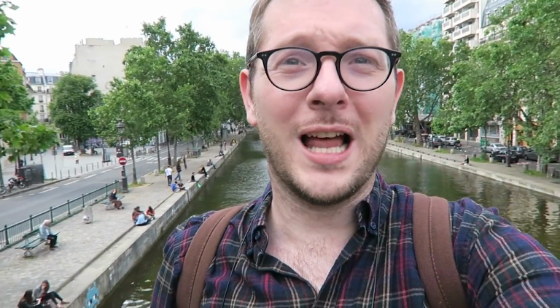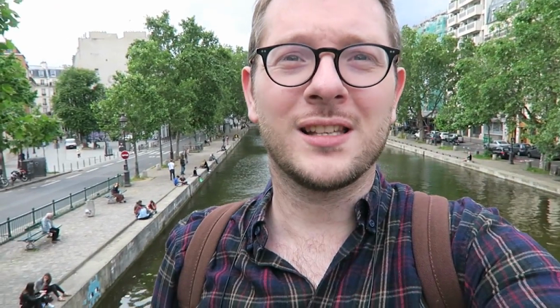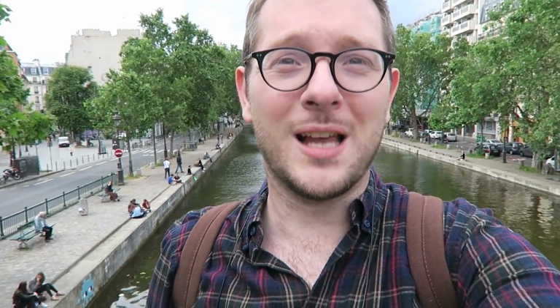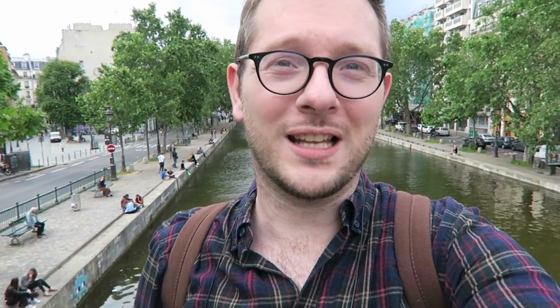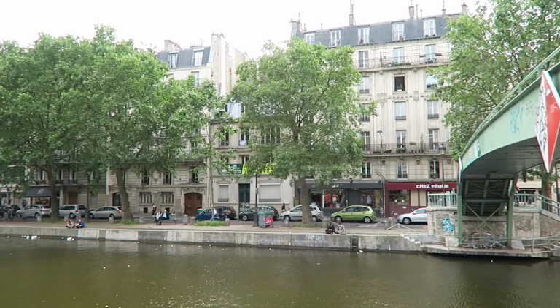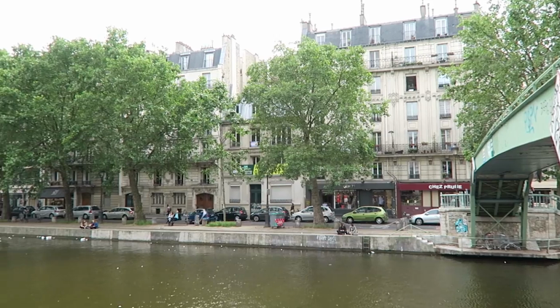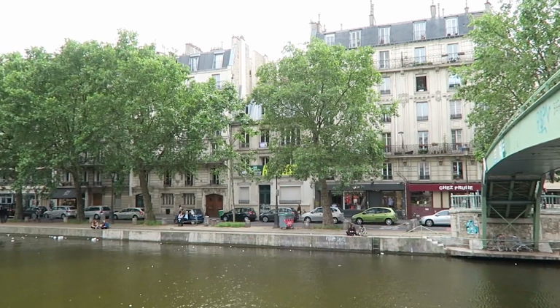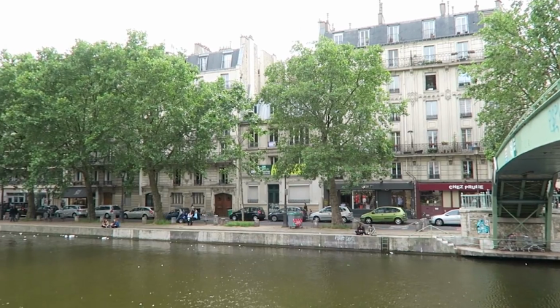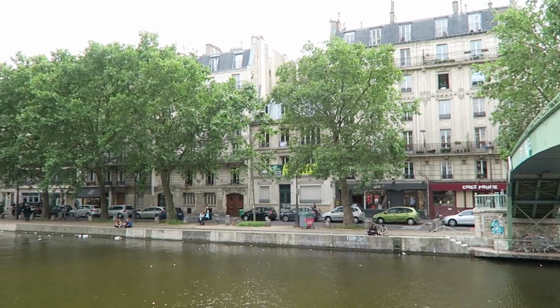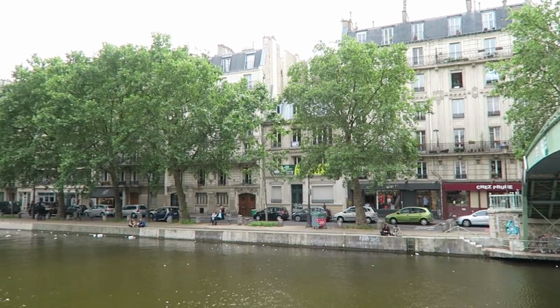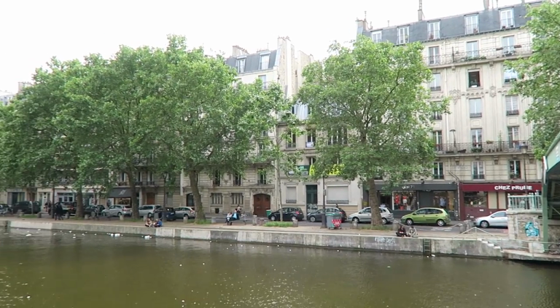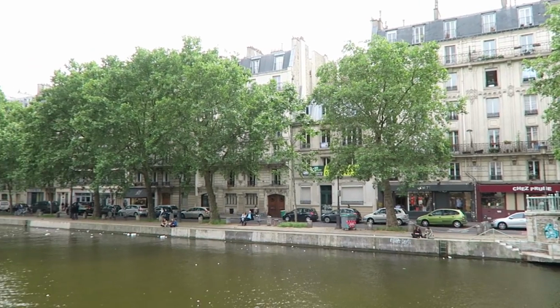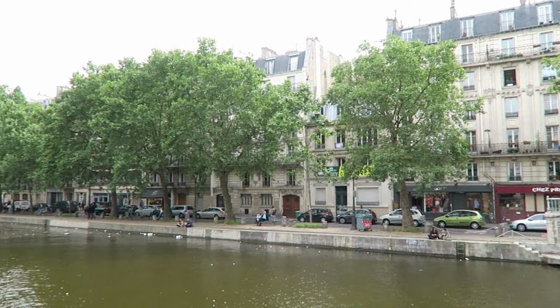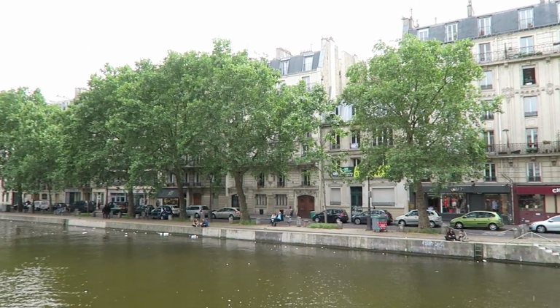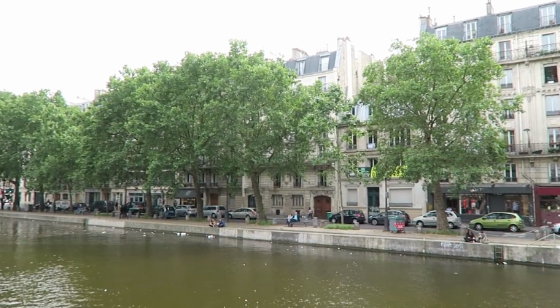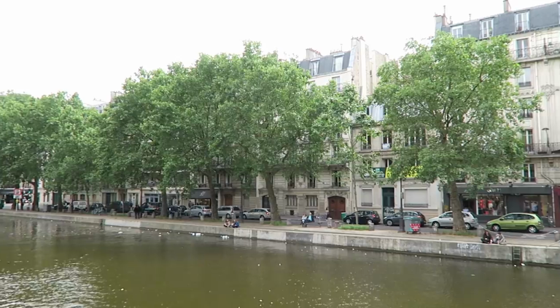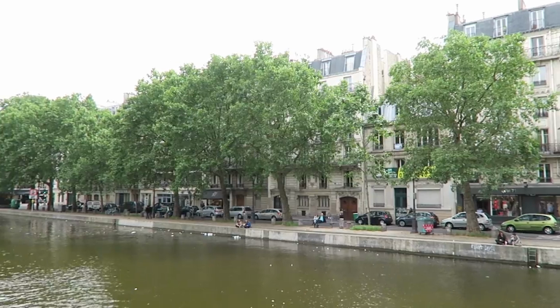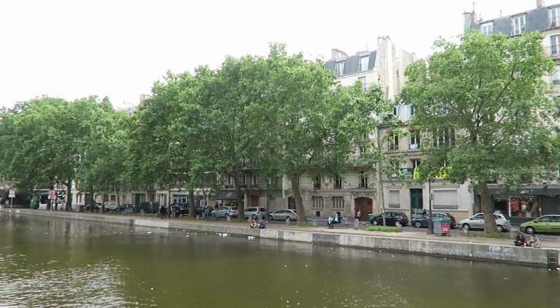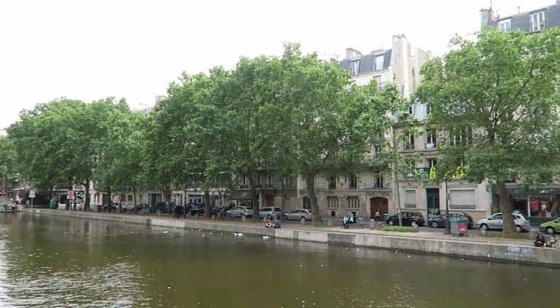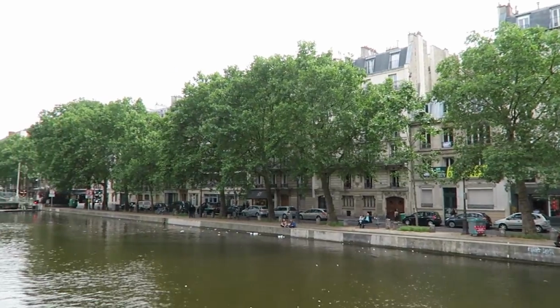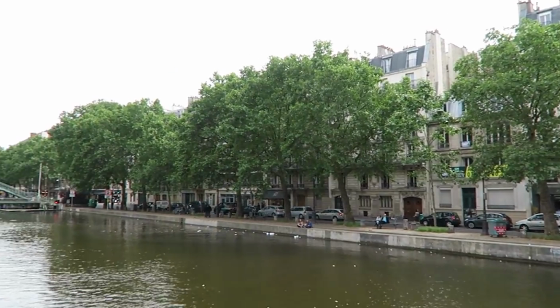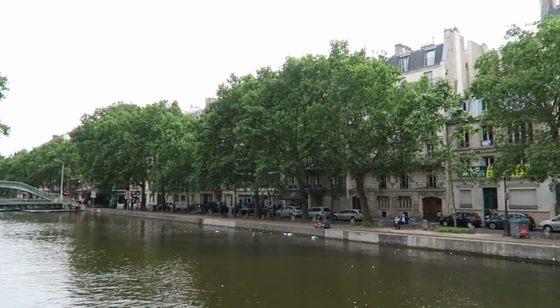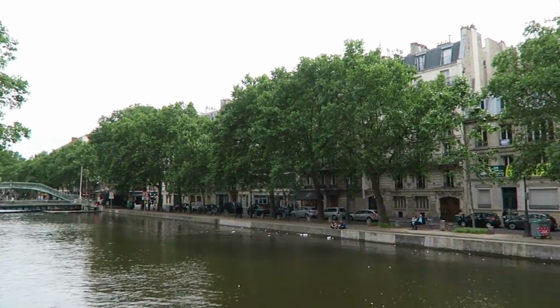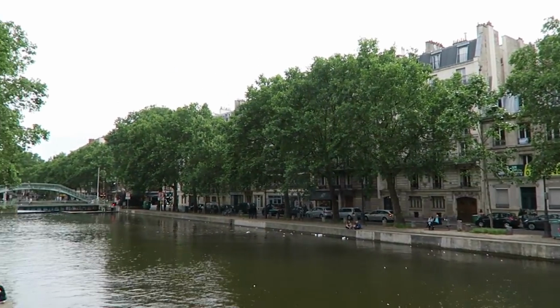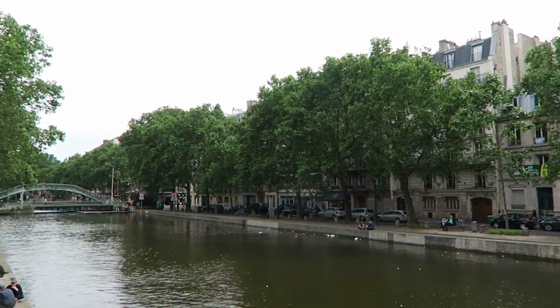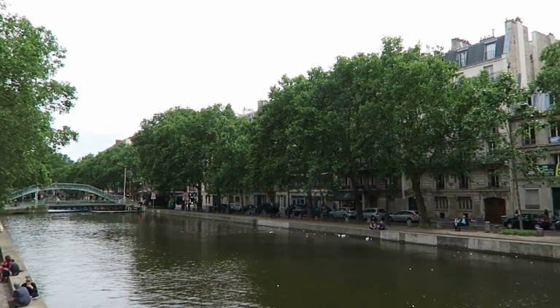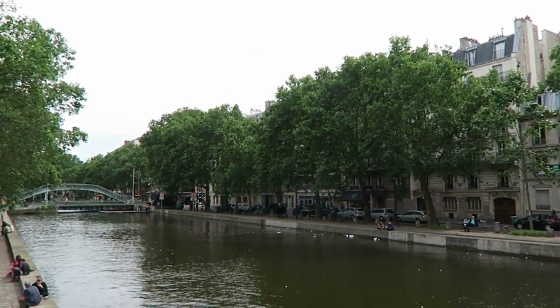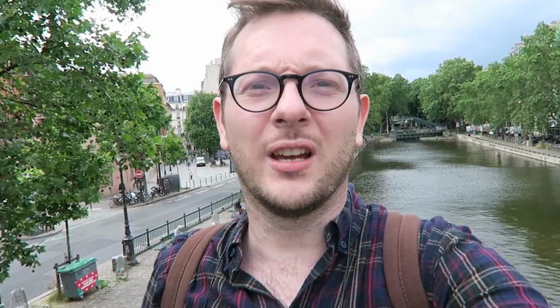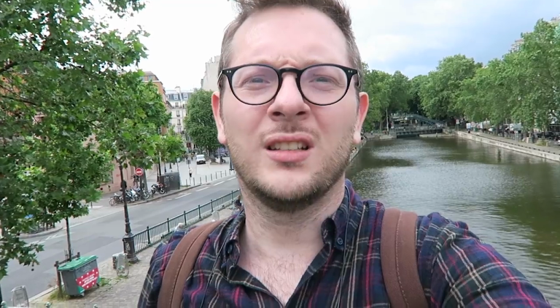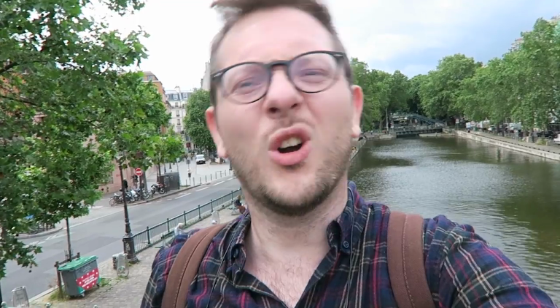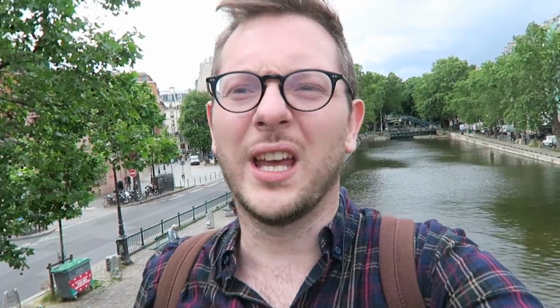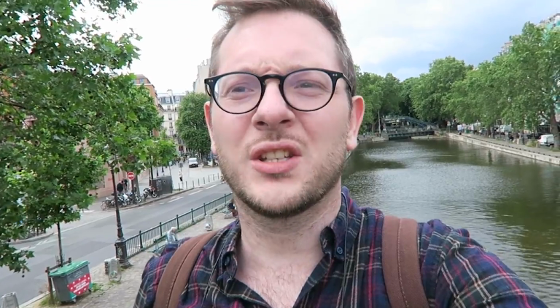The Canal Saint-Martin — it's not far from Gare du Nord, the train station, but it's a nice quiet area. Or quiet-ish.